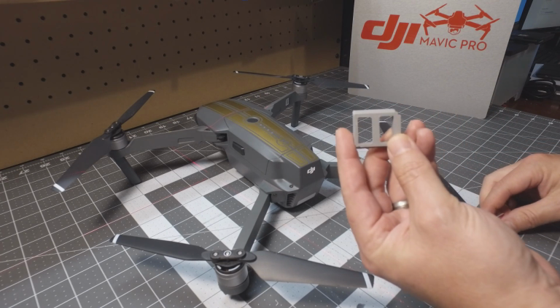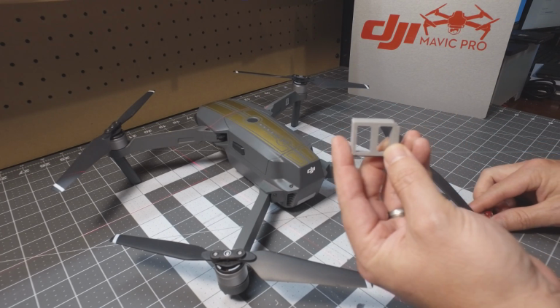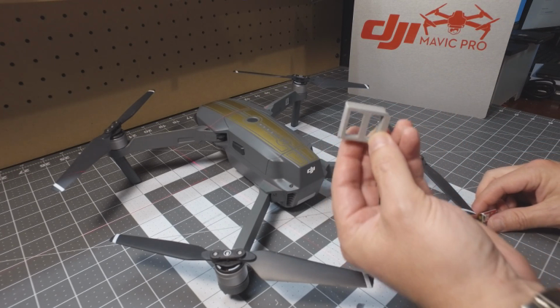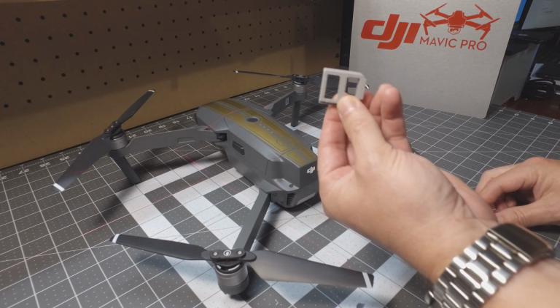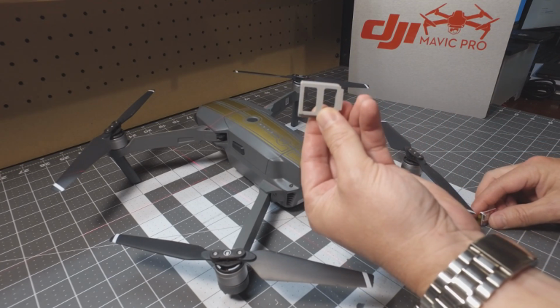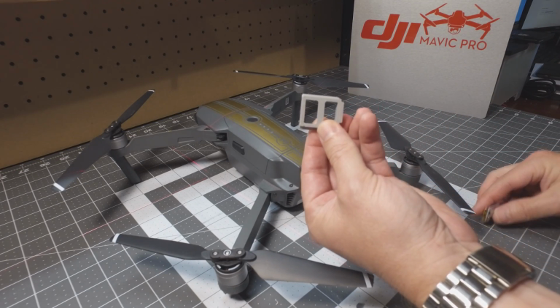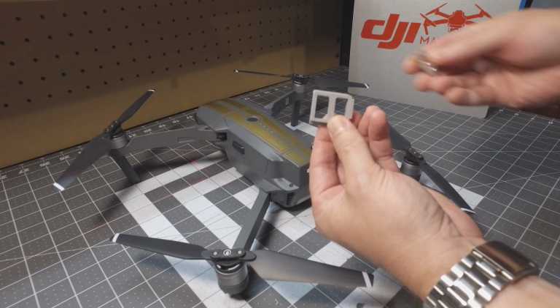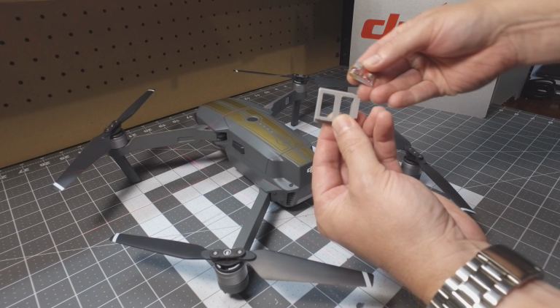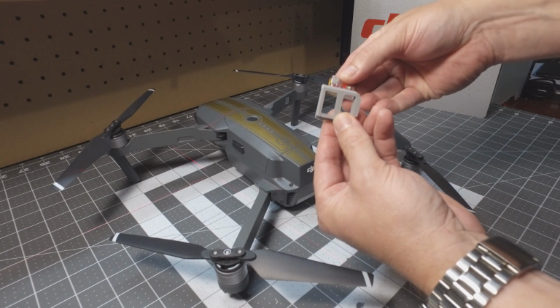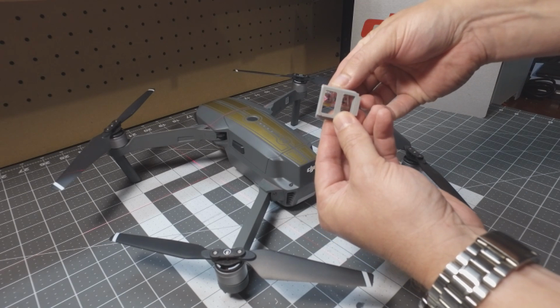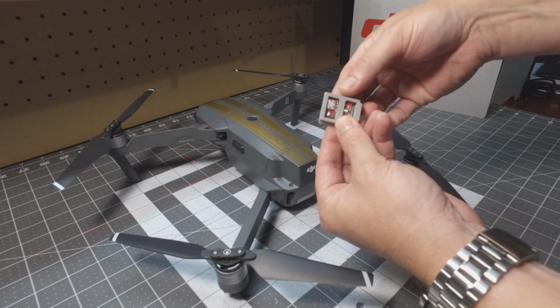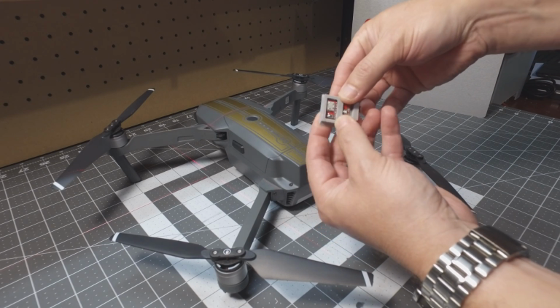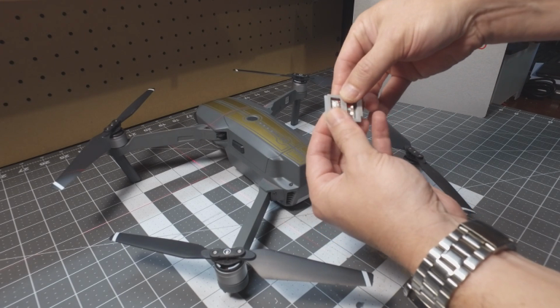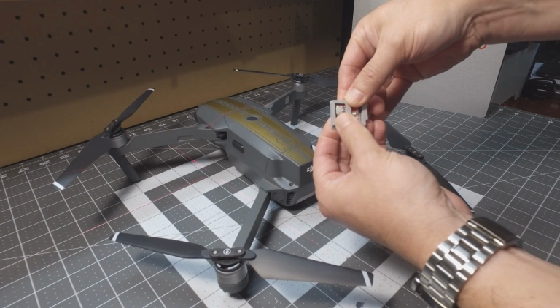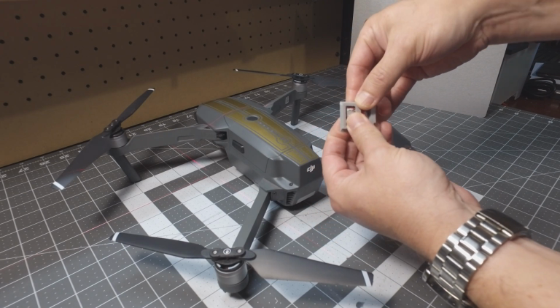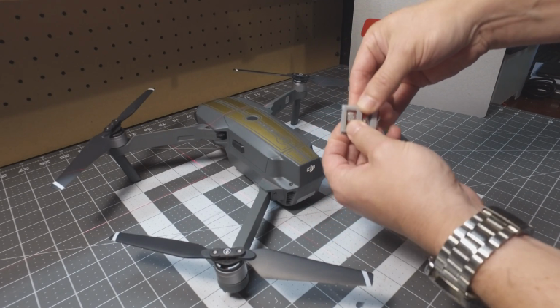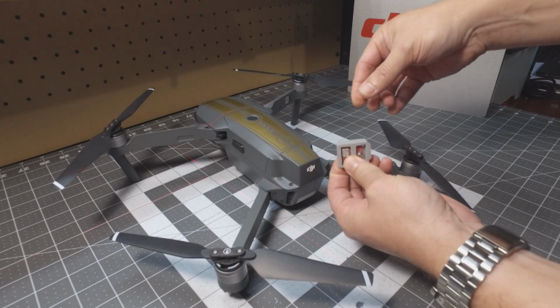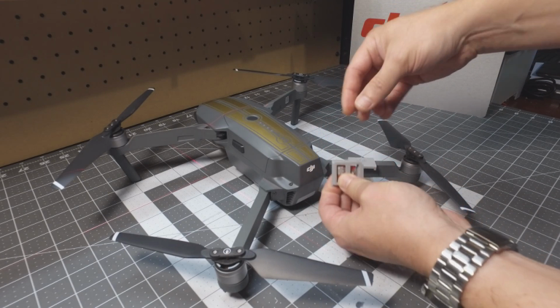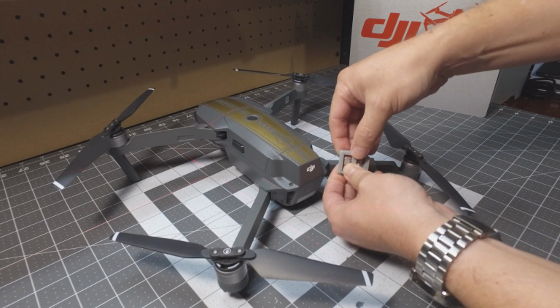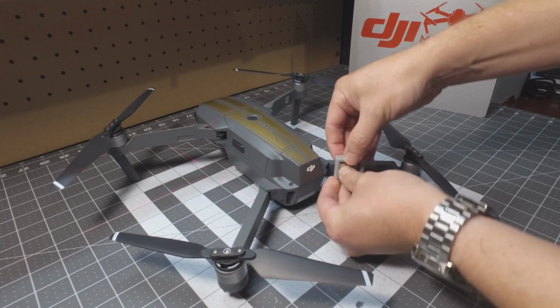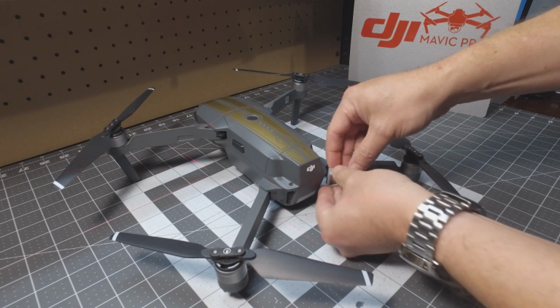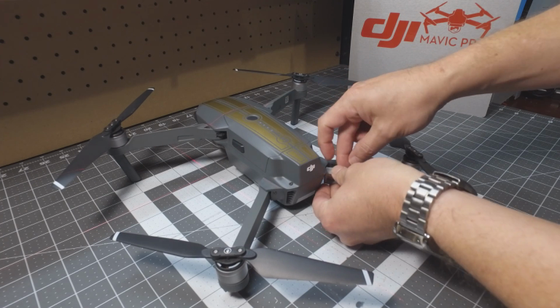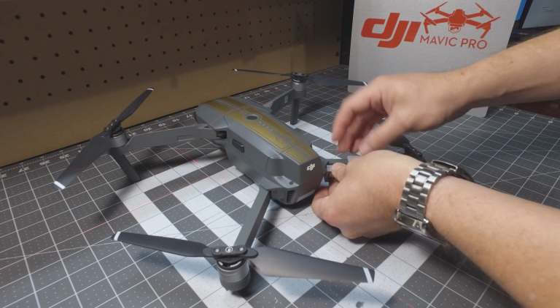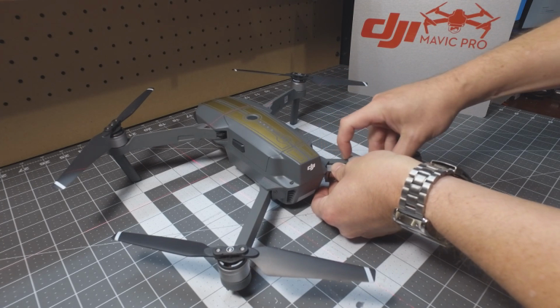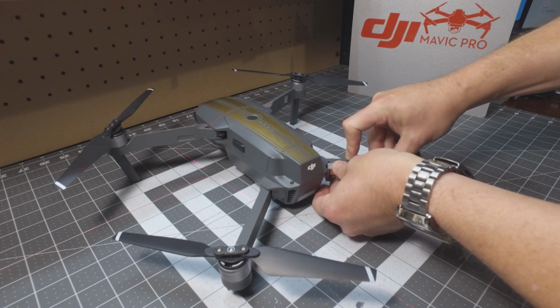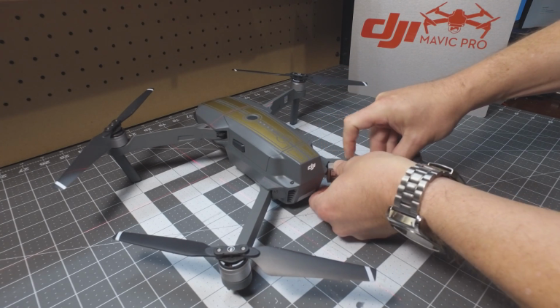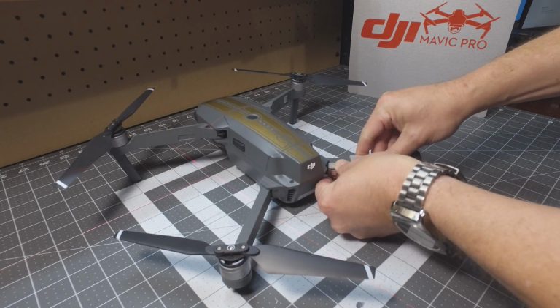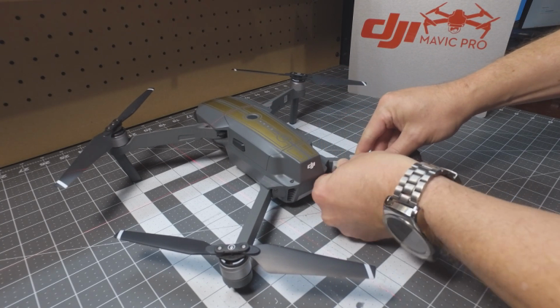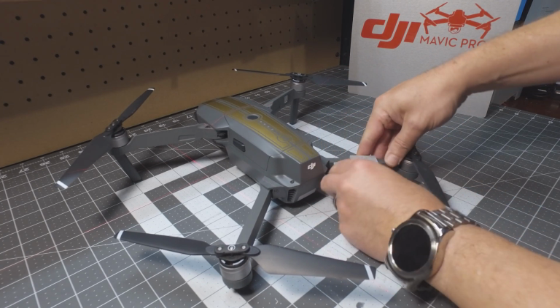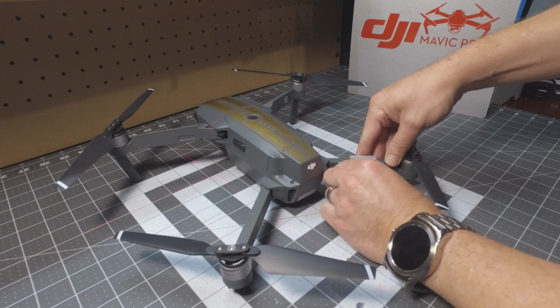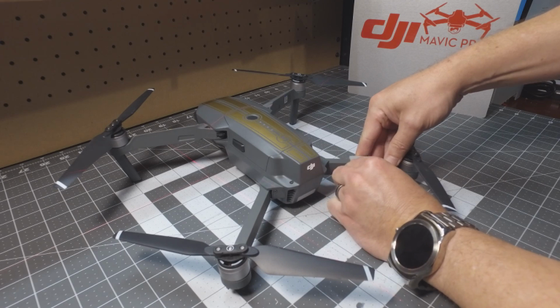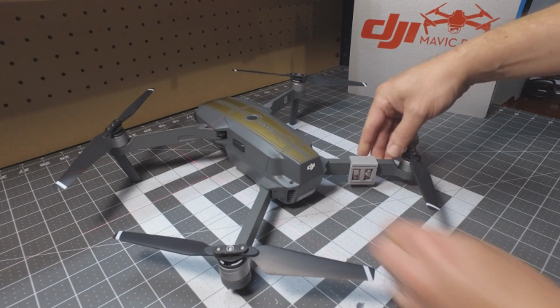Then you're going to take the second piece, just put your strobe on behind it, just like that. Then you'll press it against the arm and slide it down until it clicks into place.